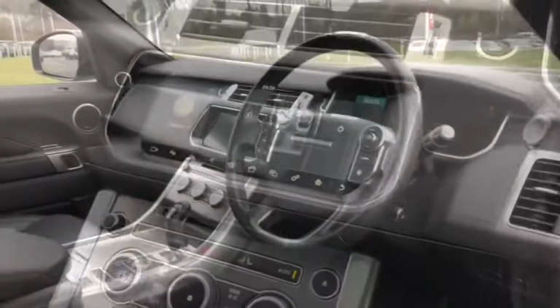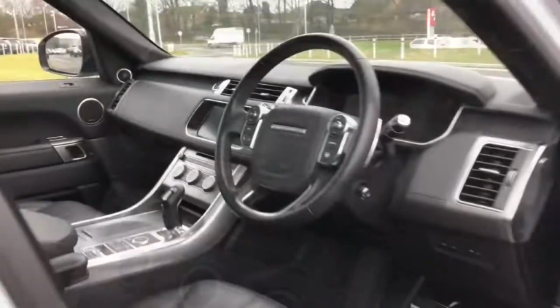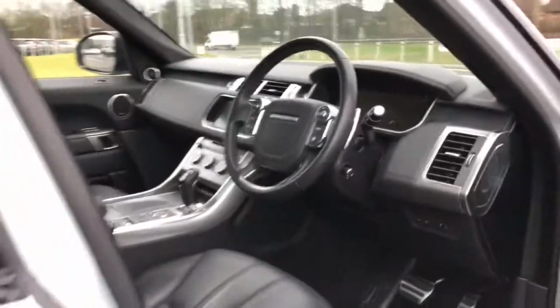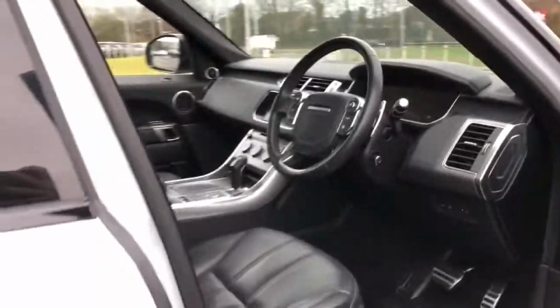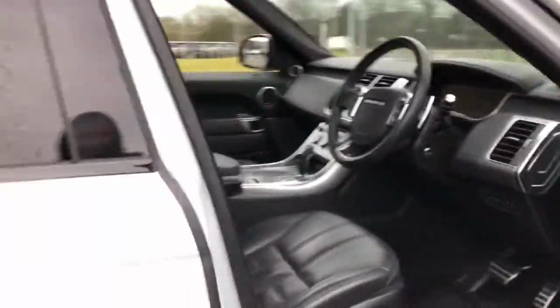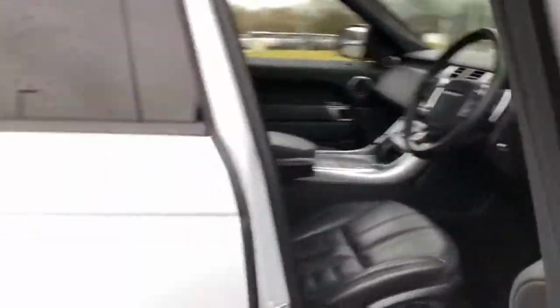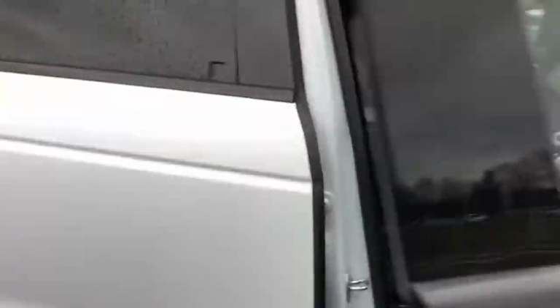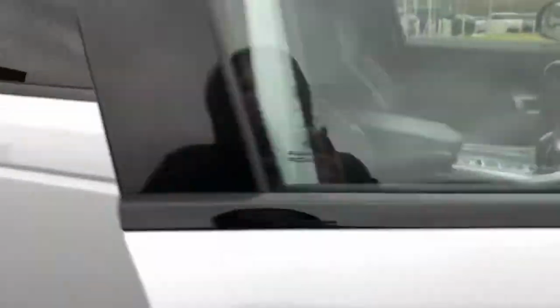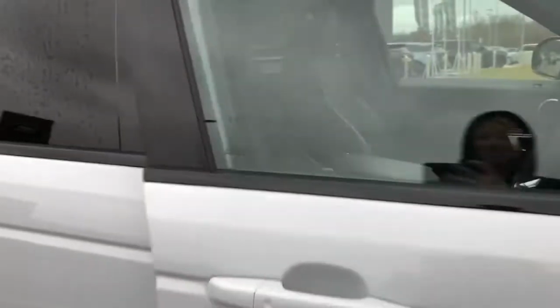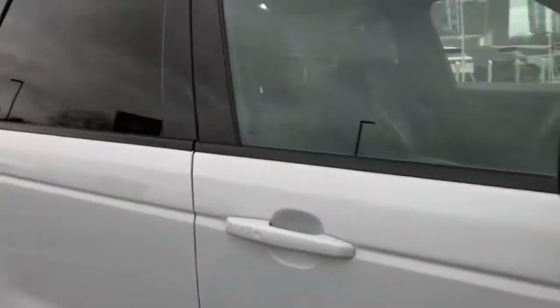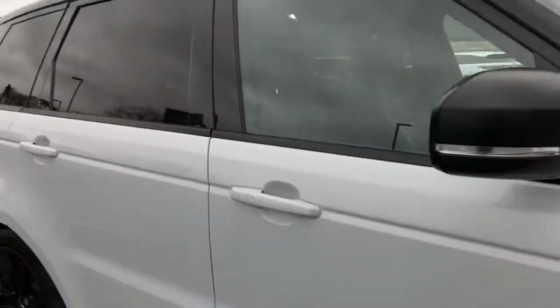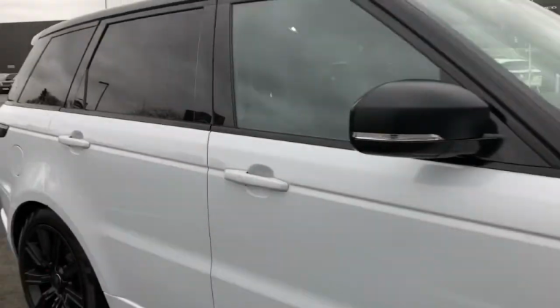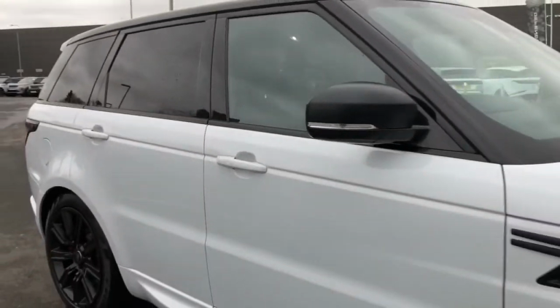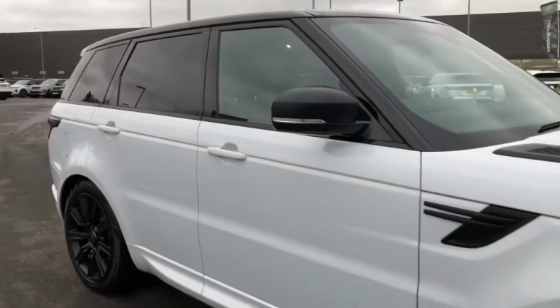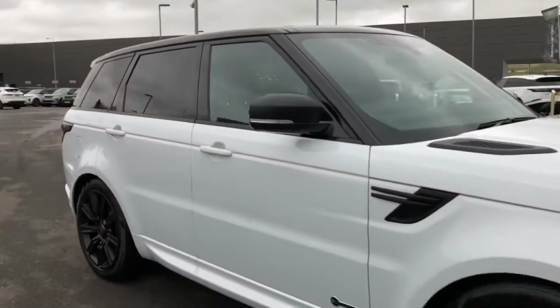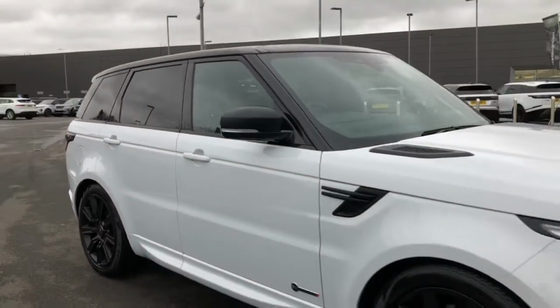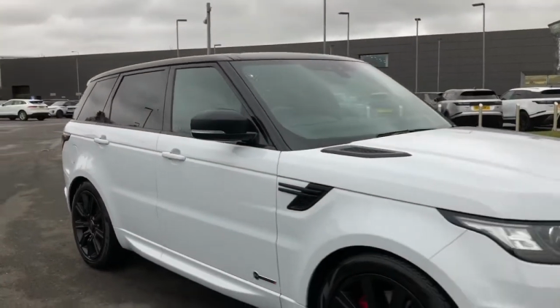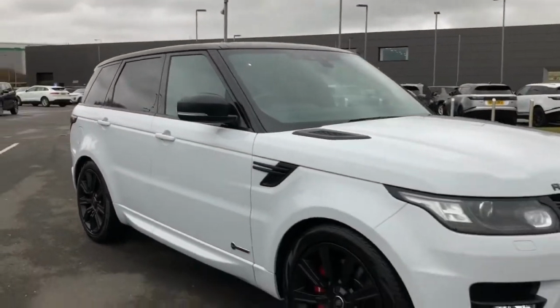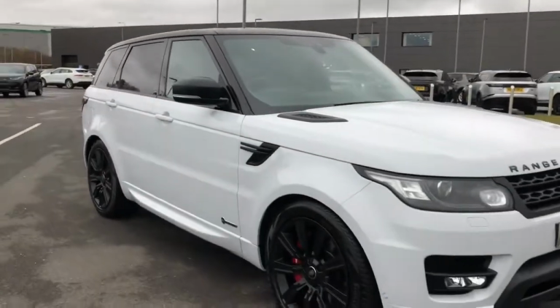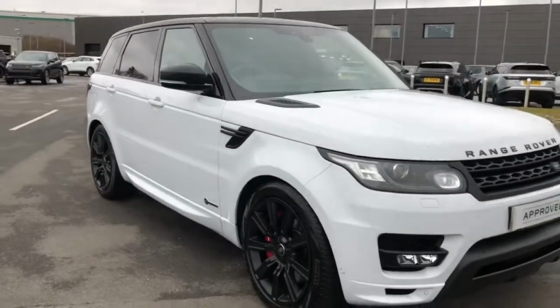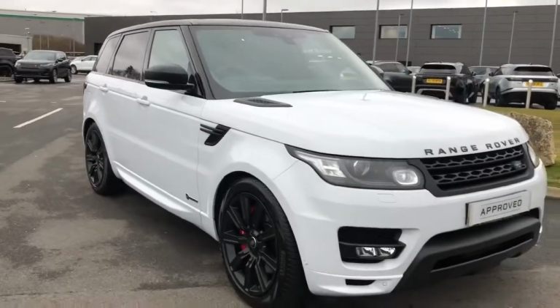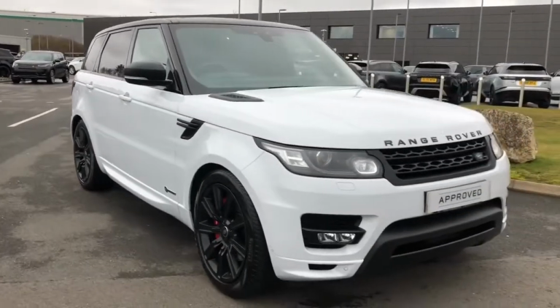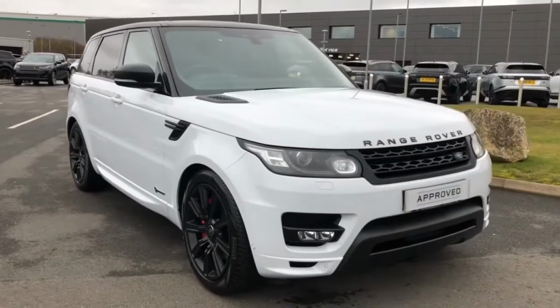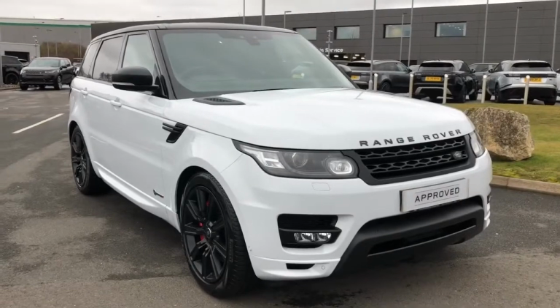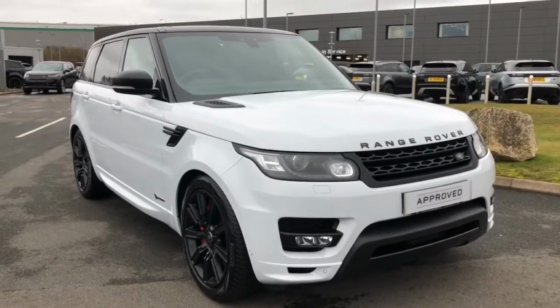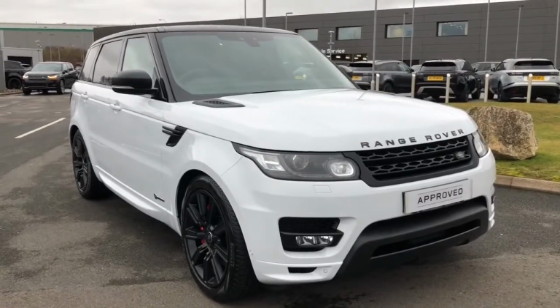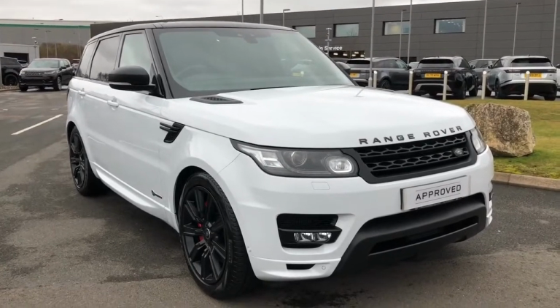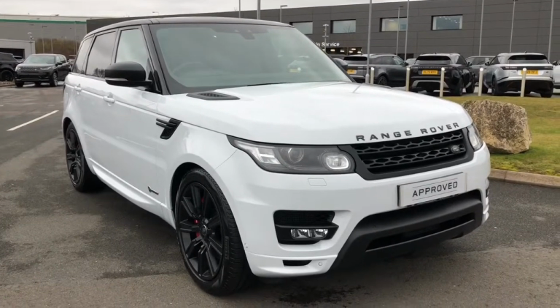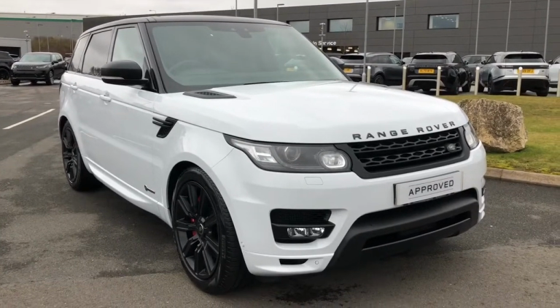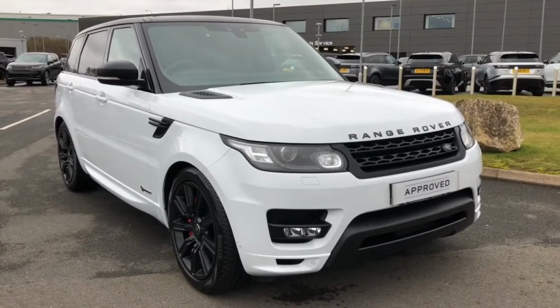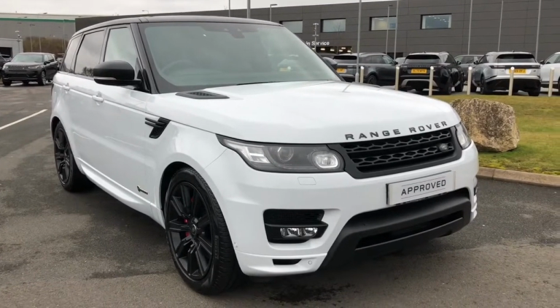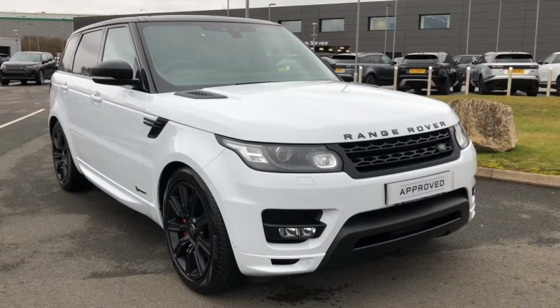Stepping back outside the vehicle, that was the Range Rover SV Autobiography. If you're interested in this car please call 01785 211131.